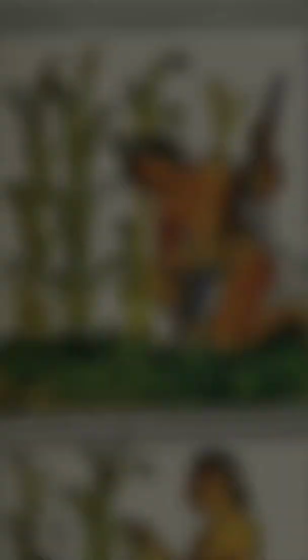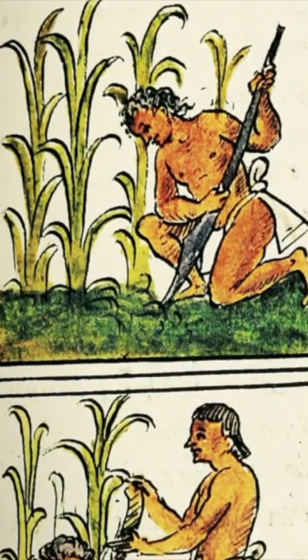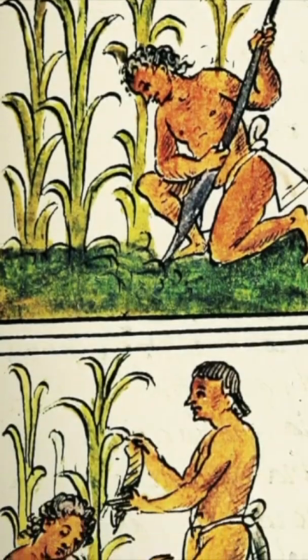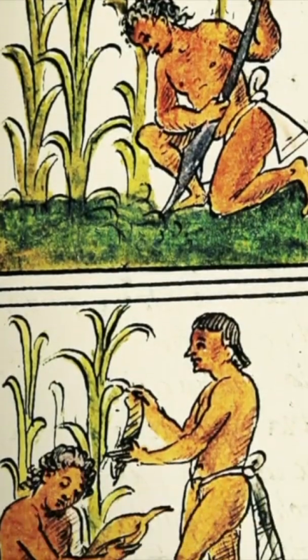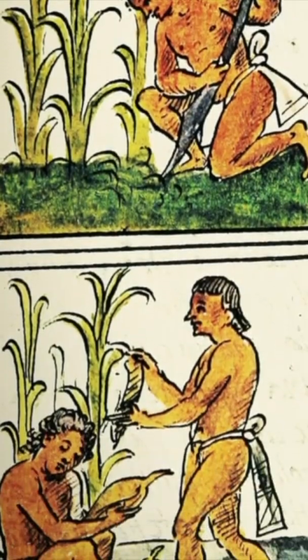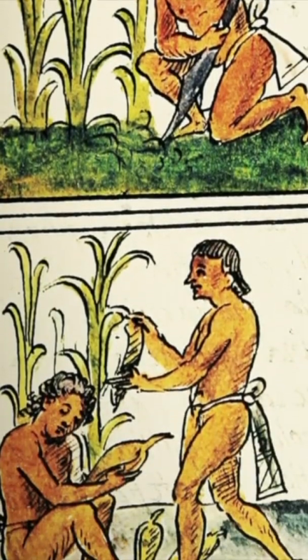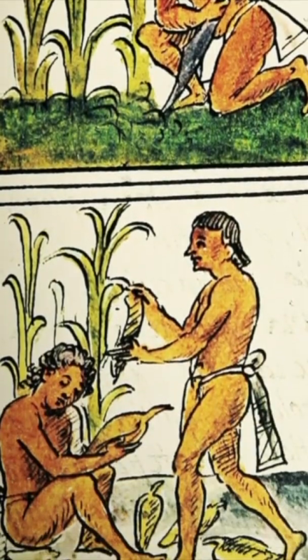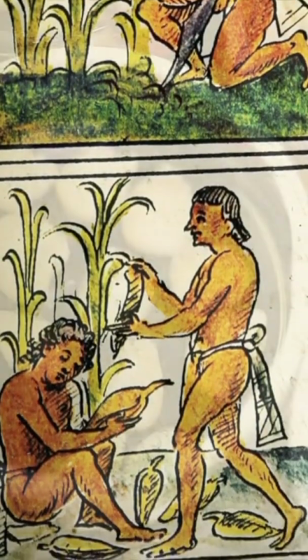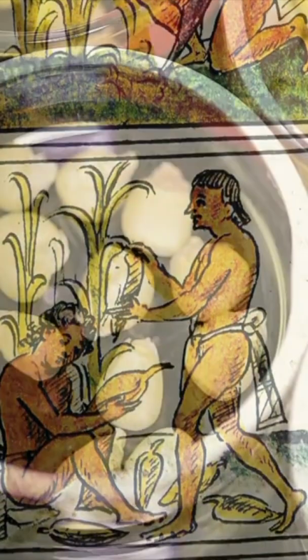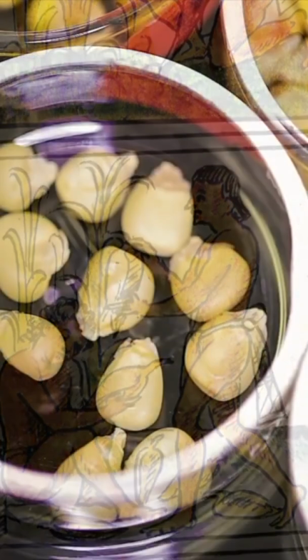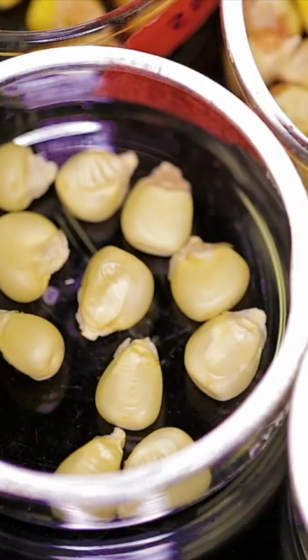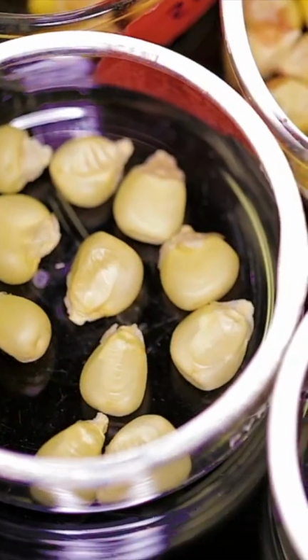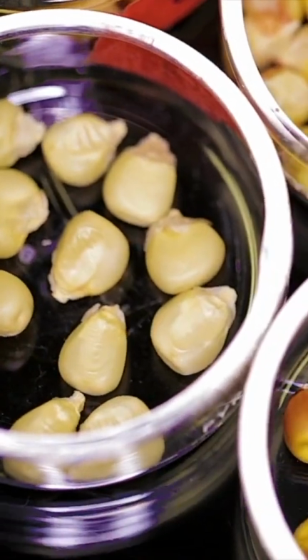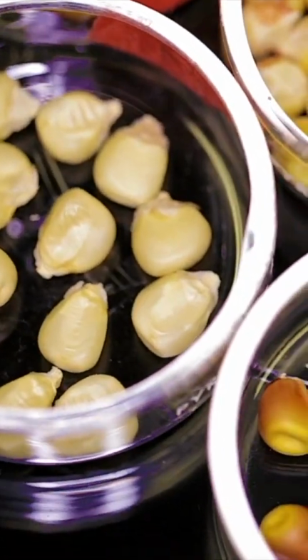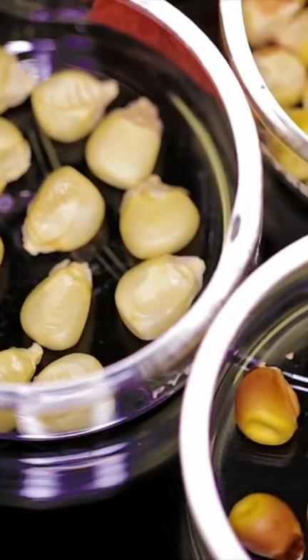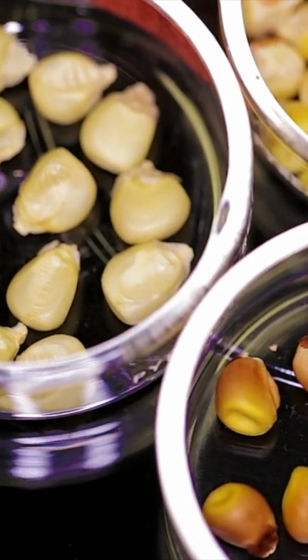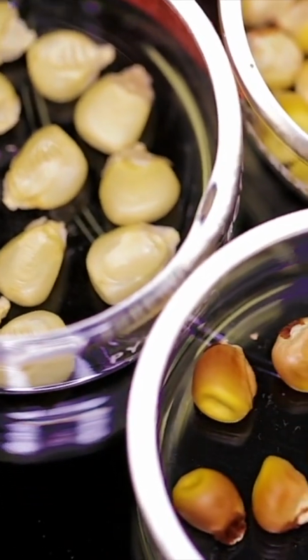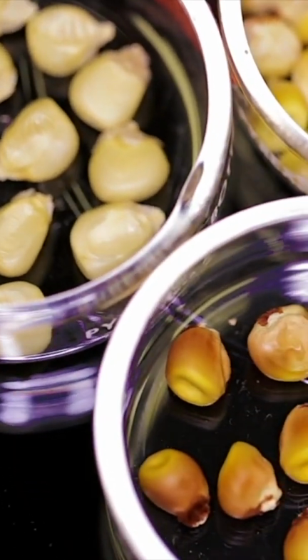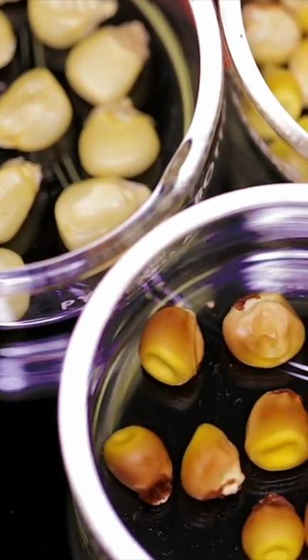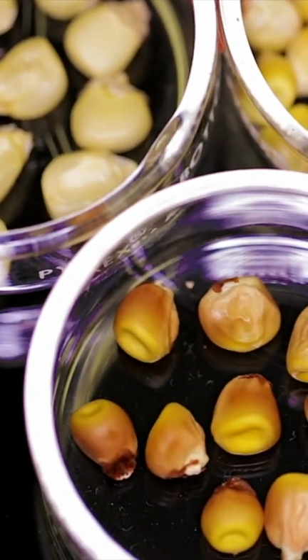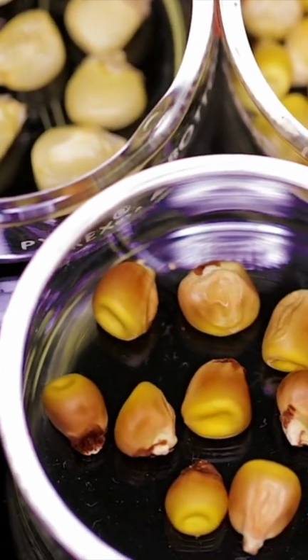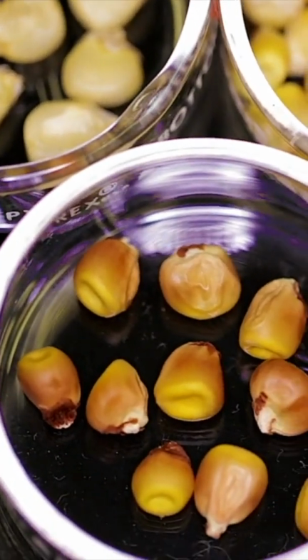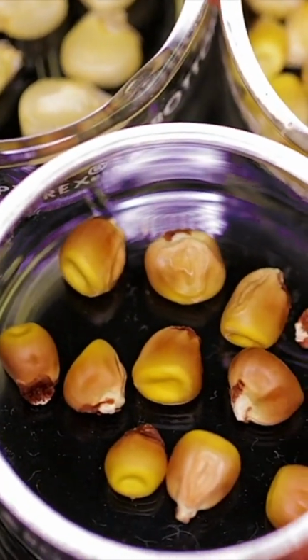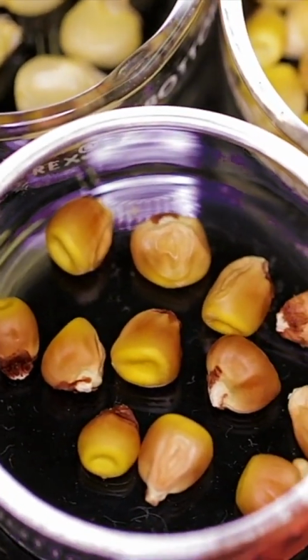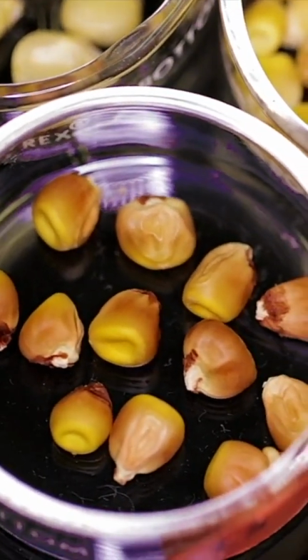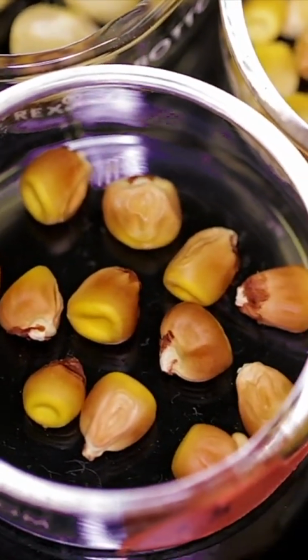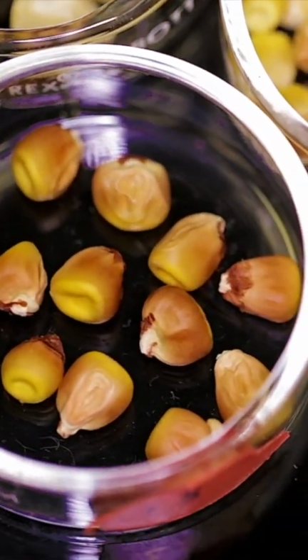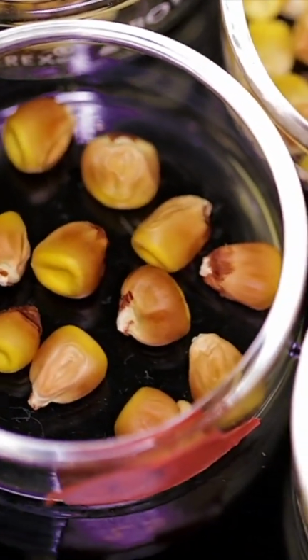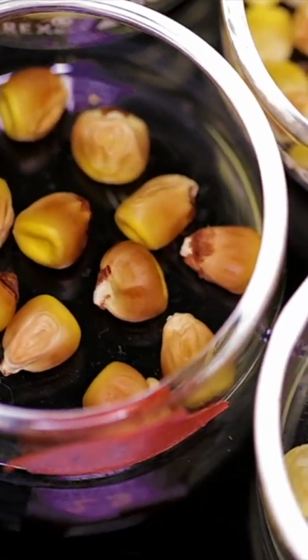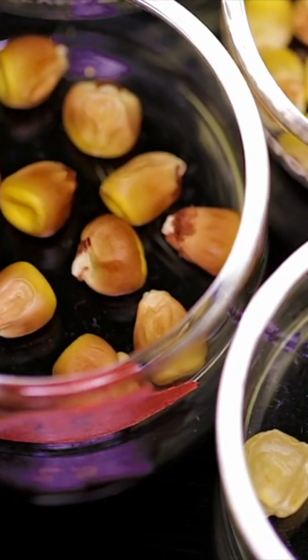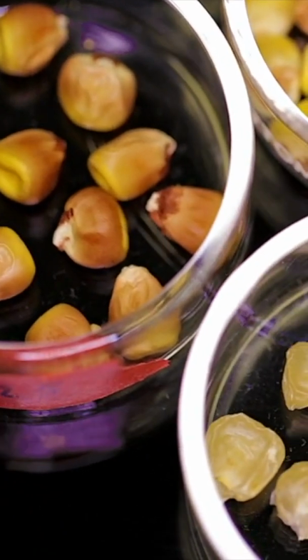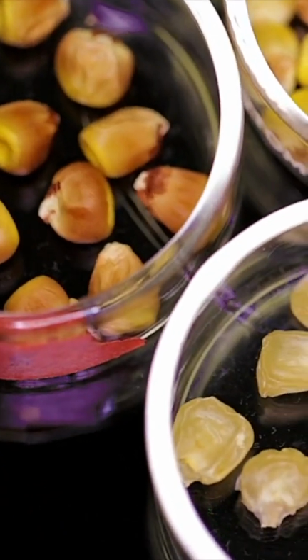People have been selectively breeding maize for thousands of years. Today, there are many varieties of maize. These maize variations have different traits — they differ in features like seed shape, color, and size.